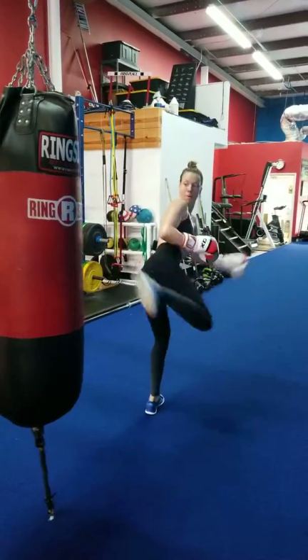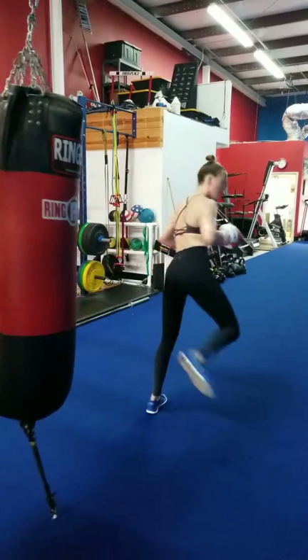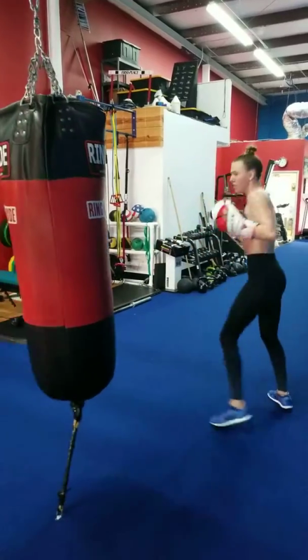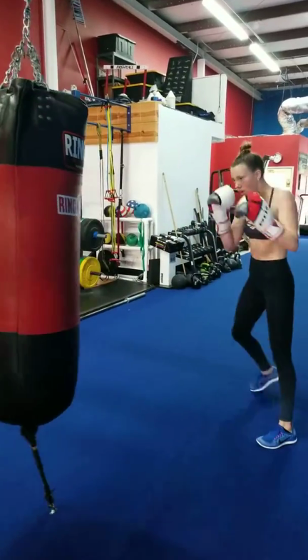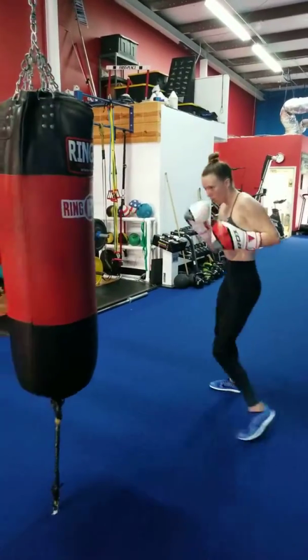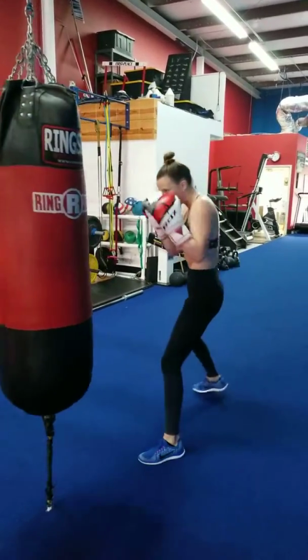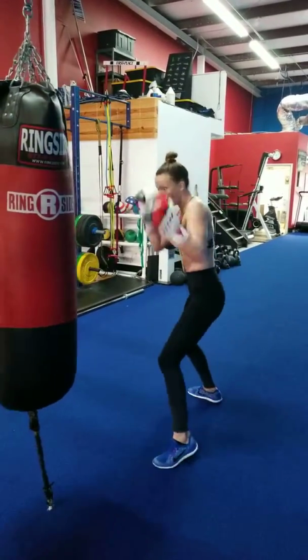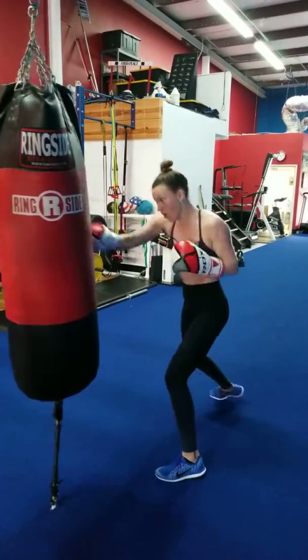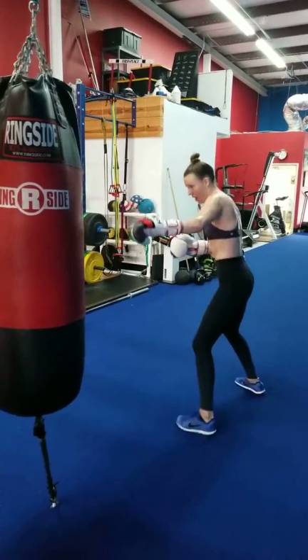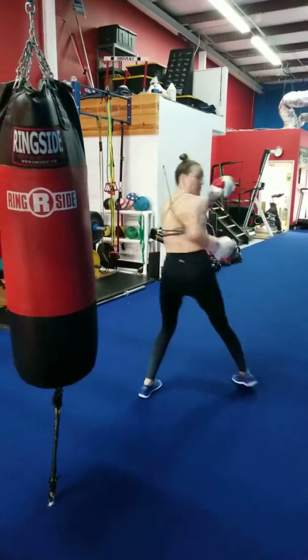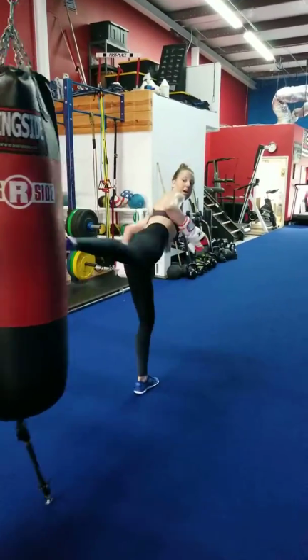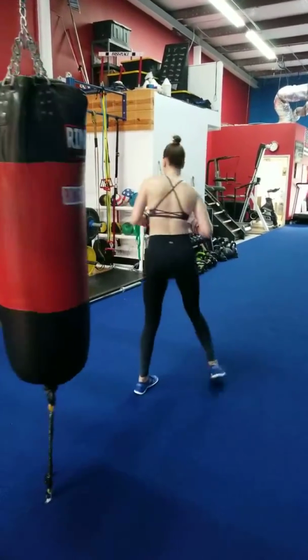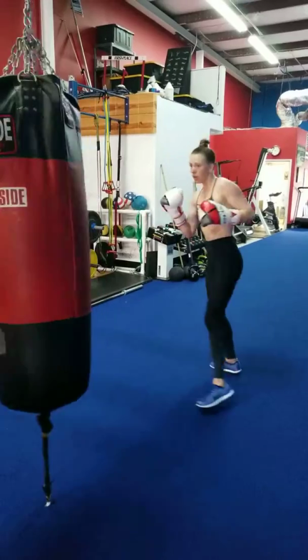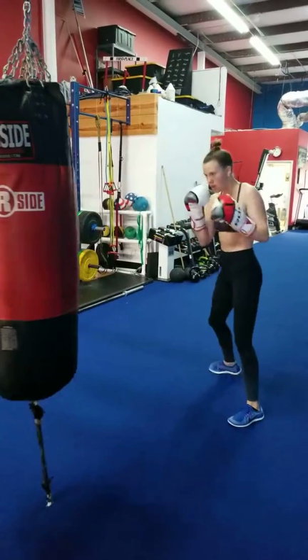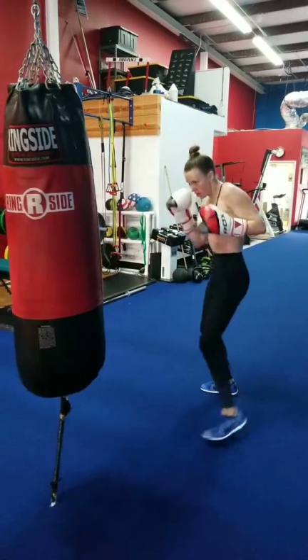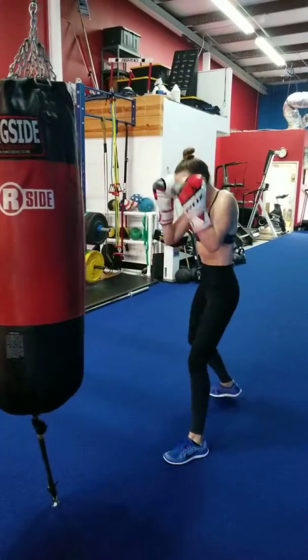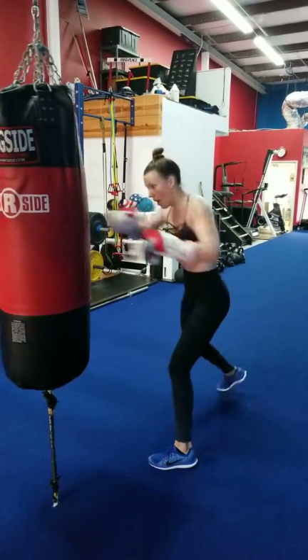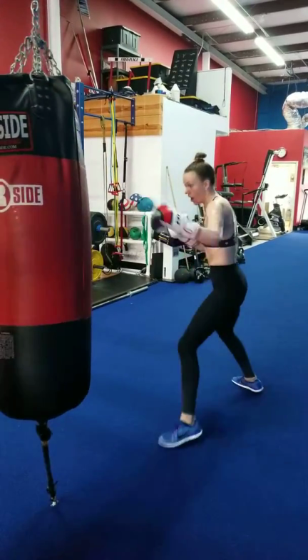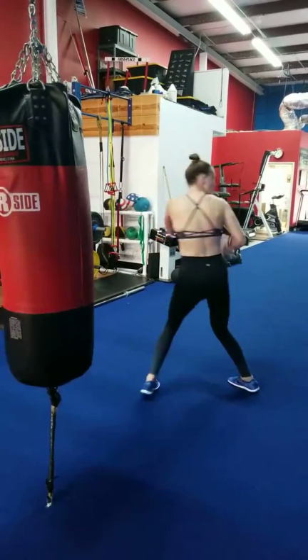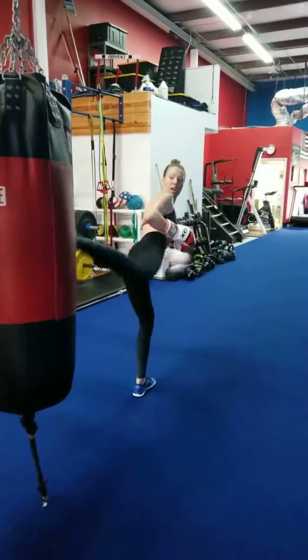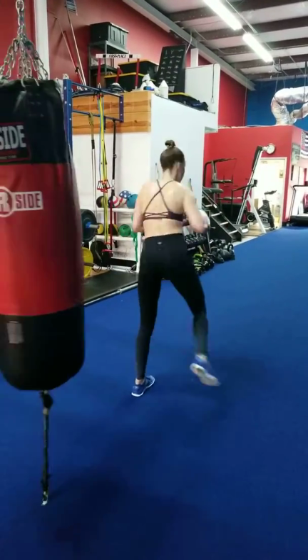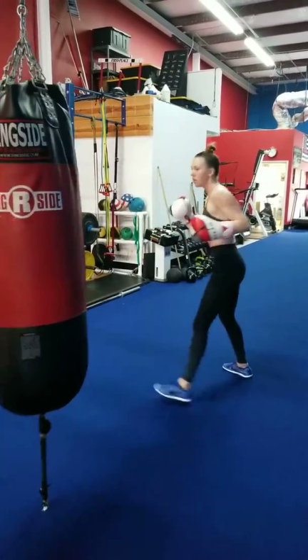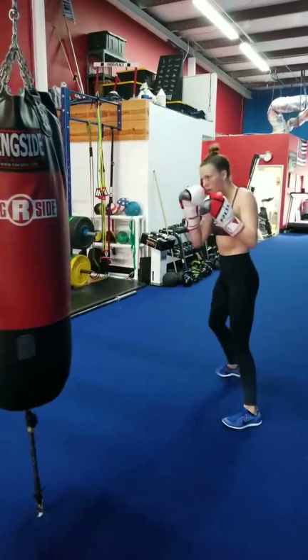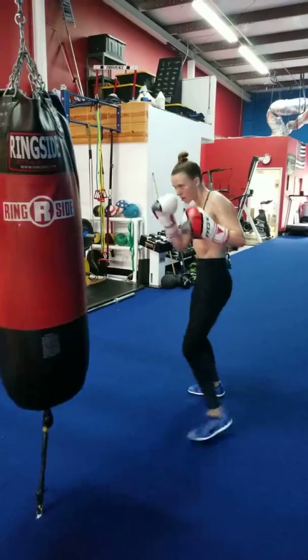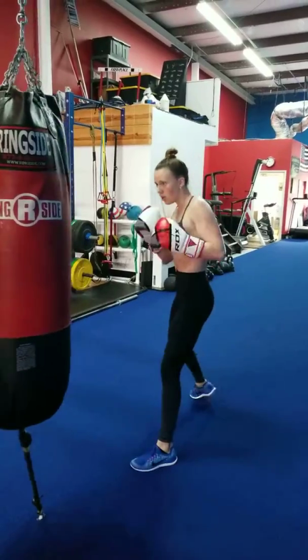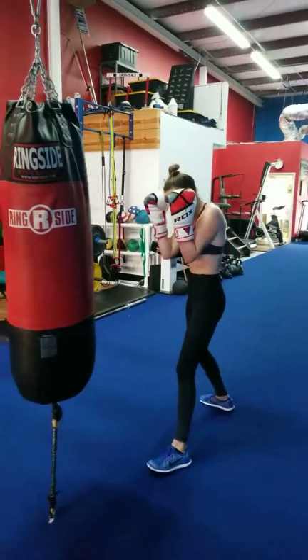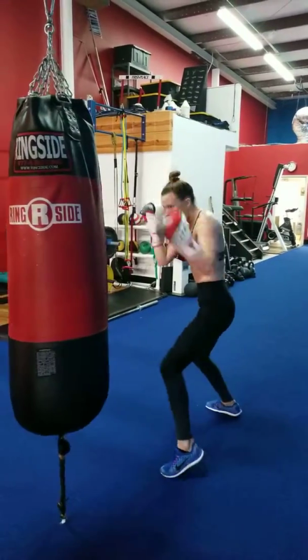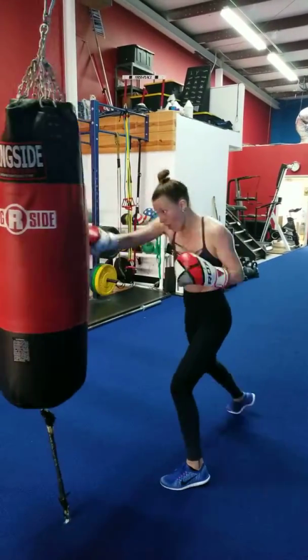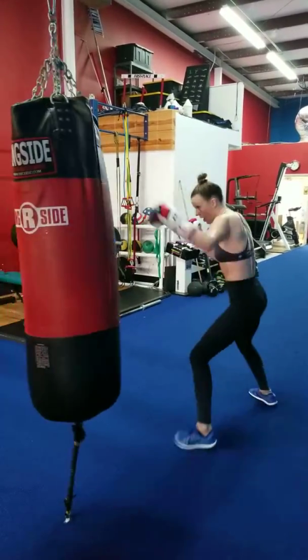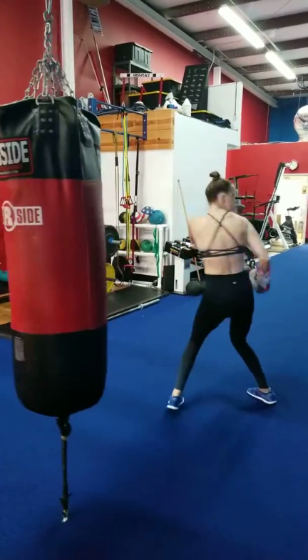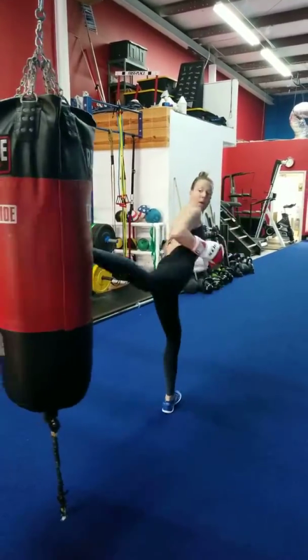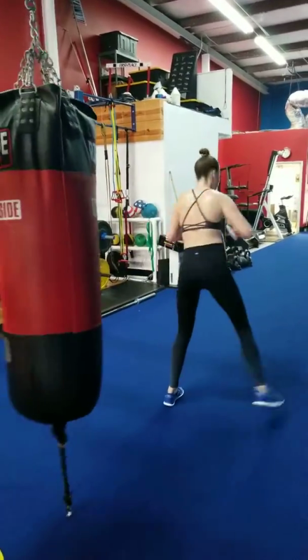Back. Good. A little fast and drive the bag. Good. One more like that. Last one — keep the jab high, chin down. Time.